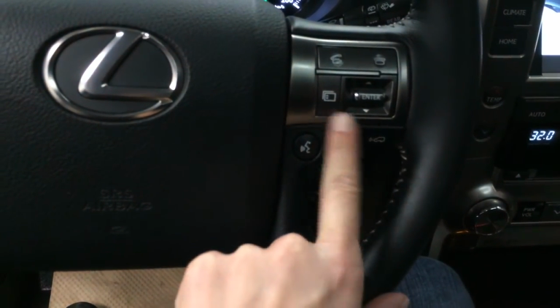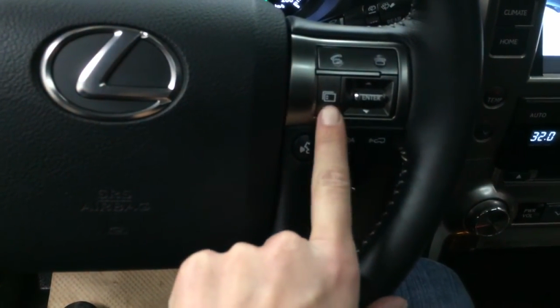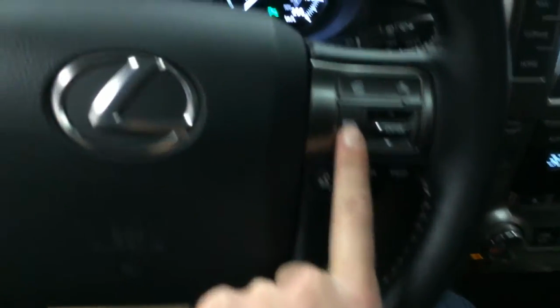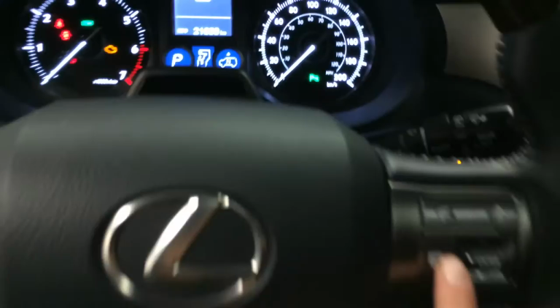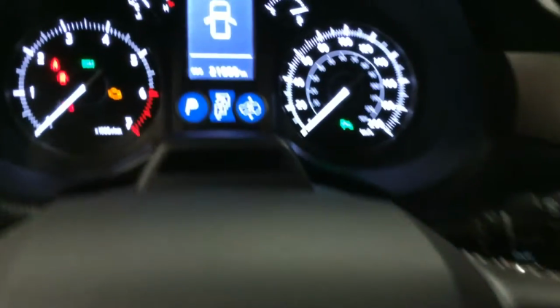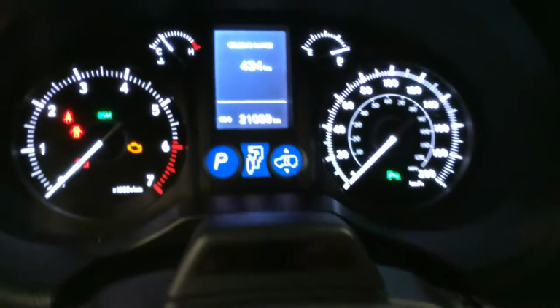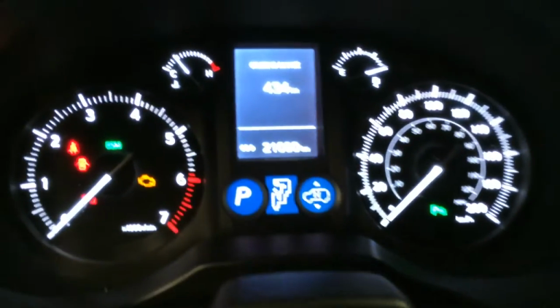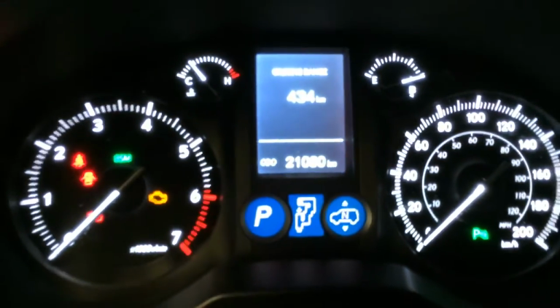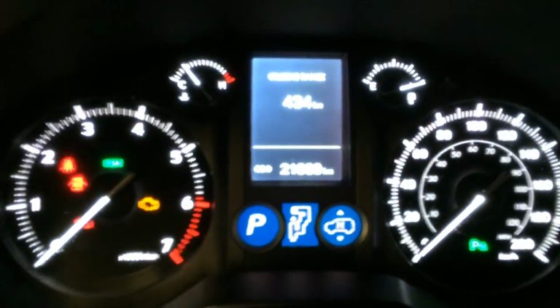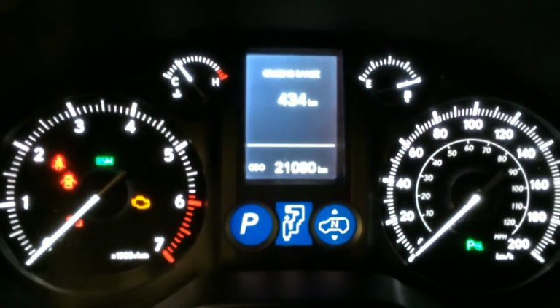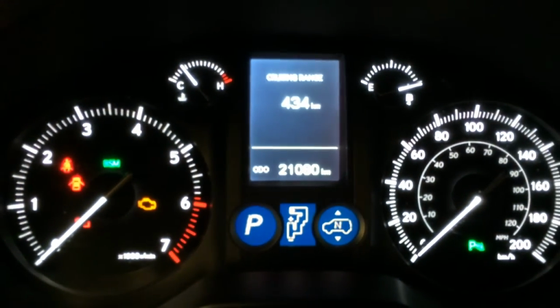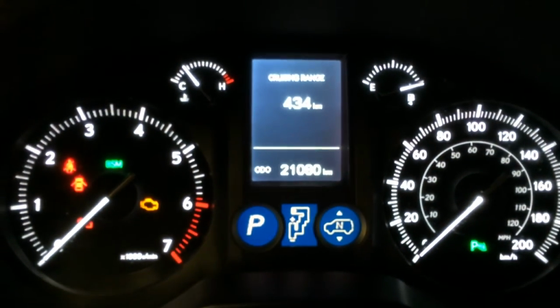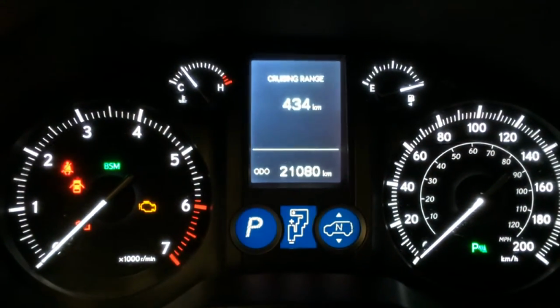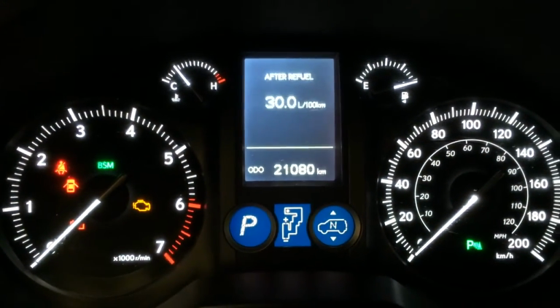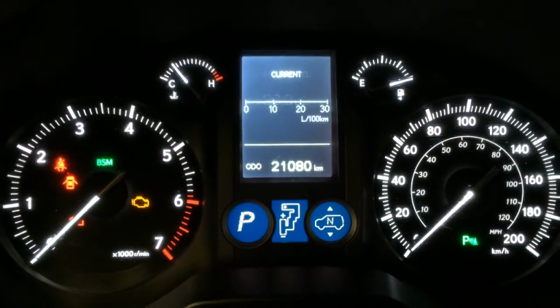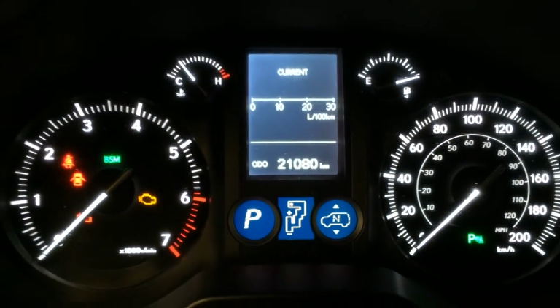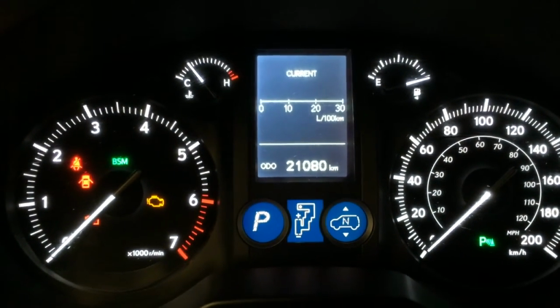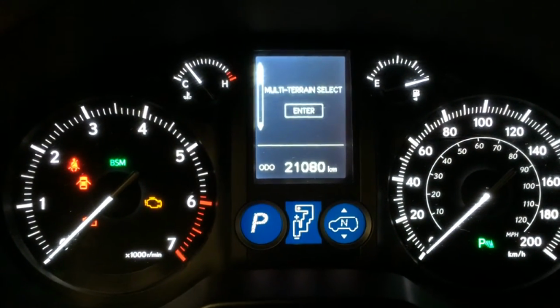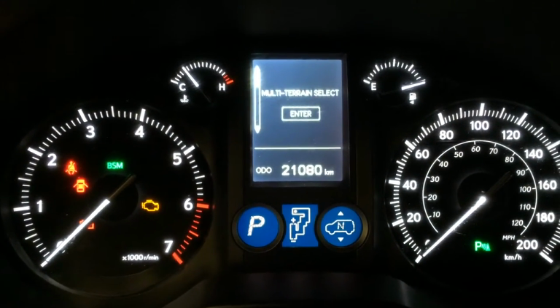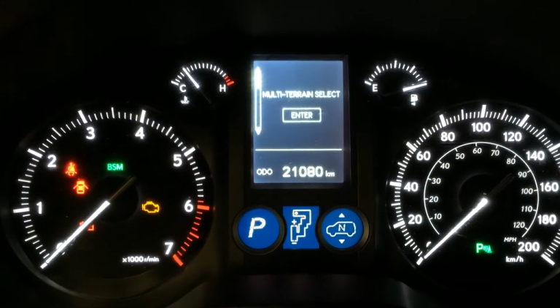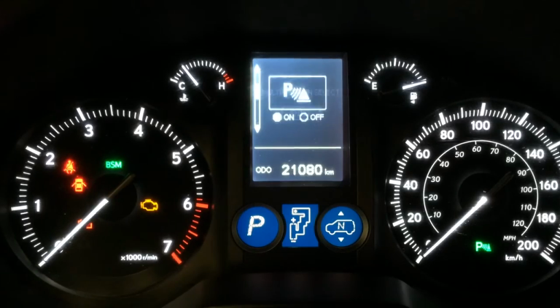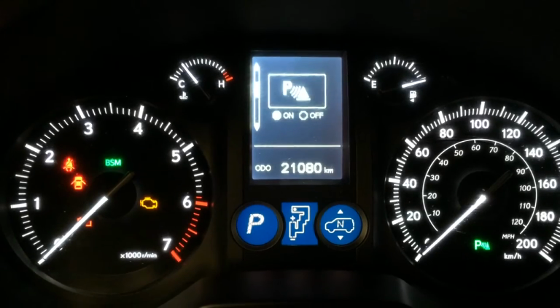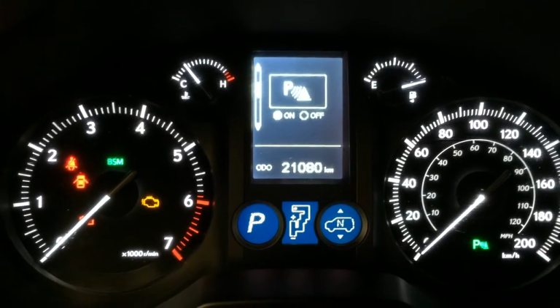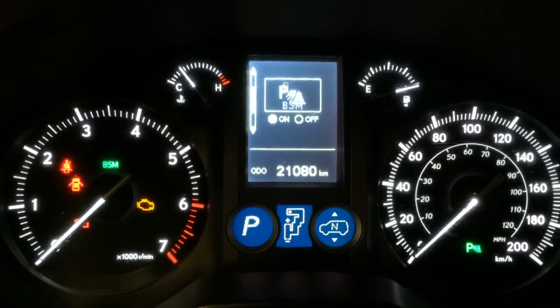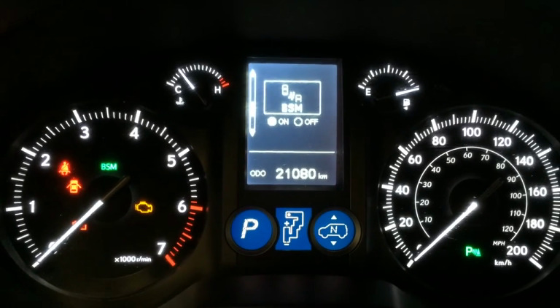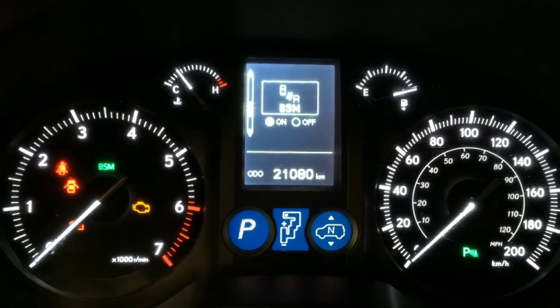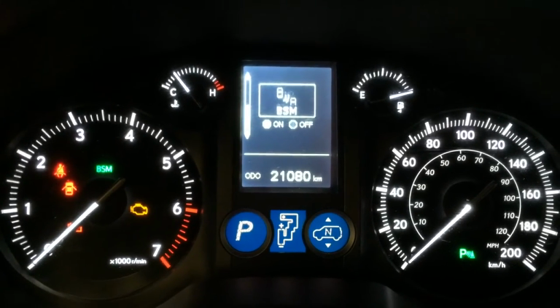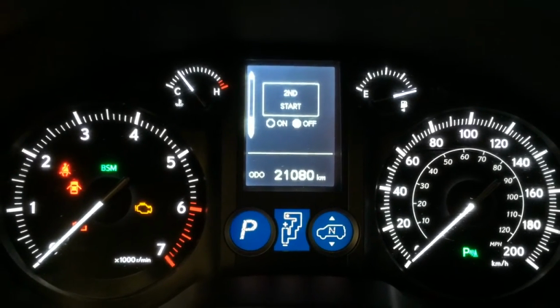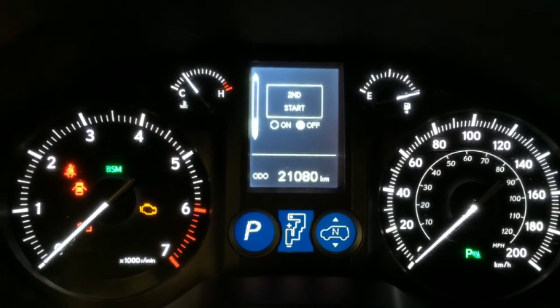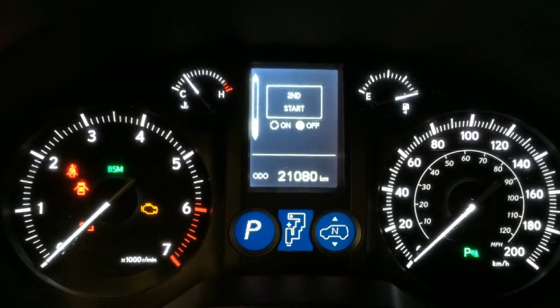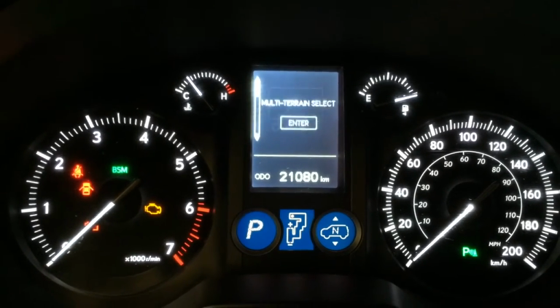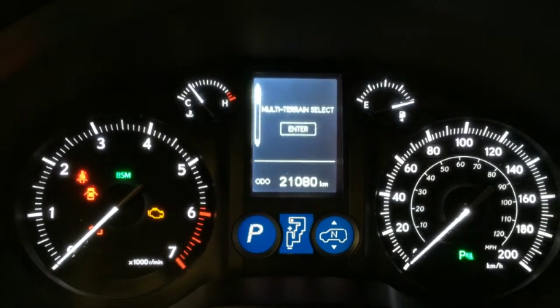These buttons control information on the dash, including cruising range. Multi-terrain select. Park assist, blind spot monitoring, and your hill start assist.